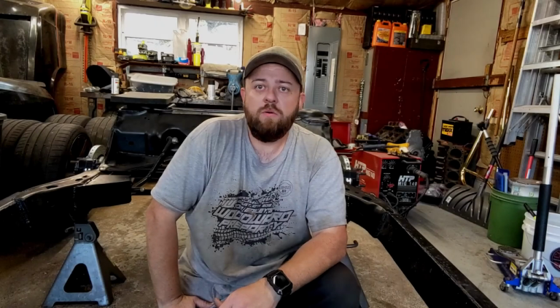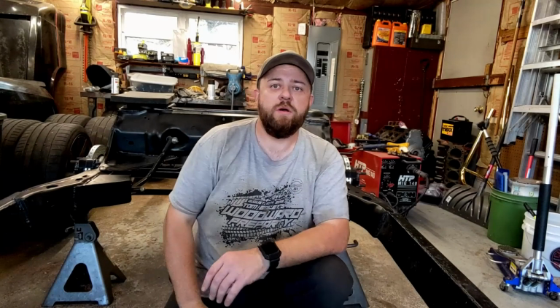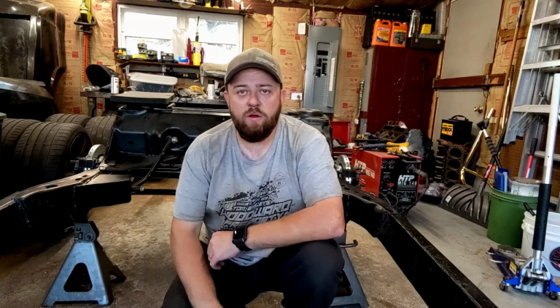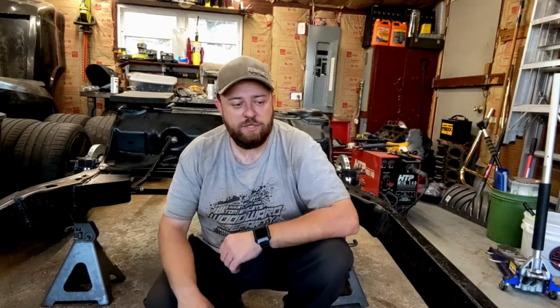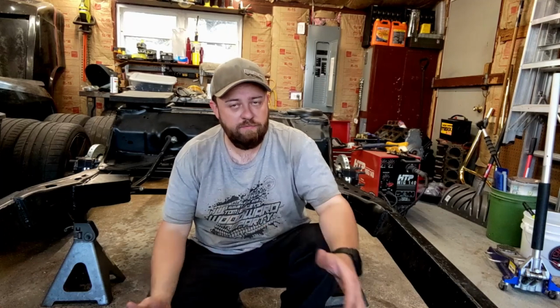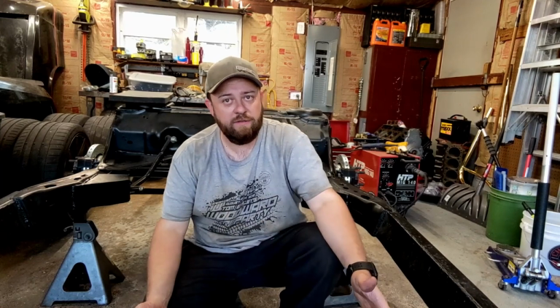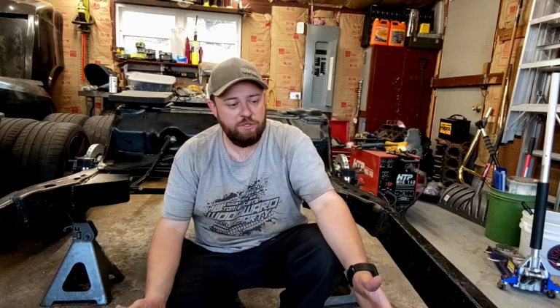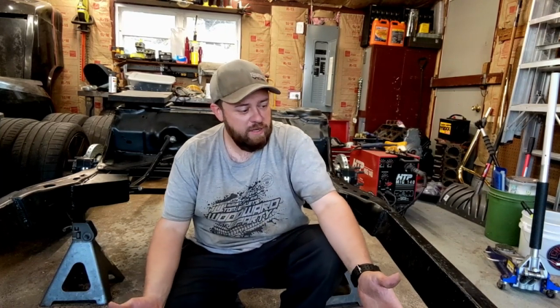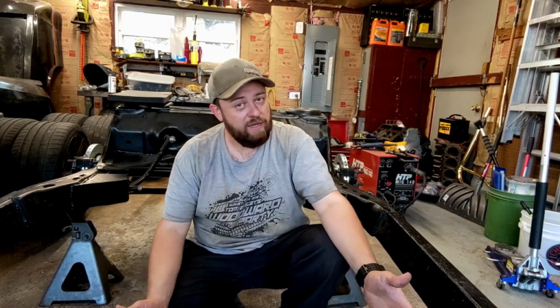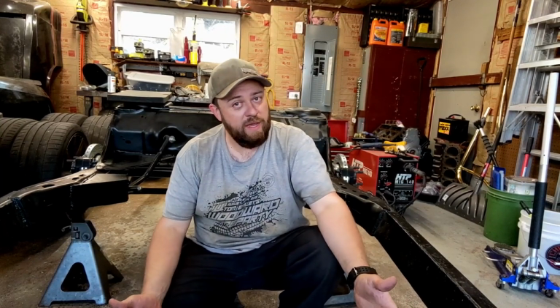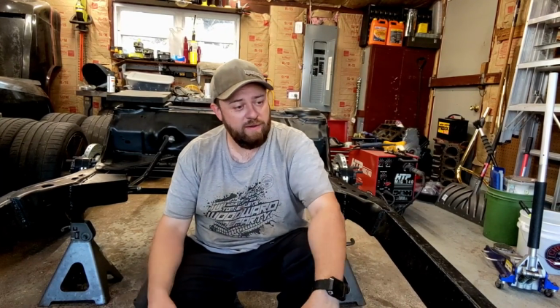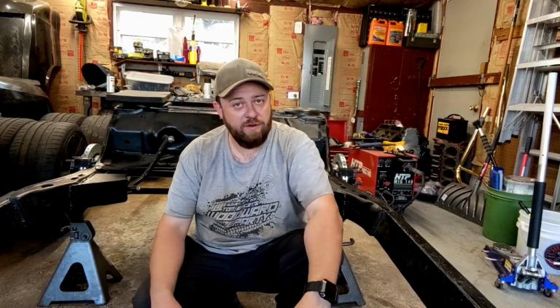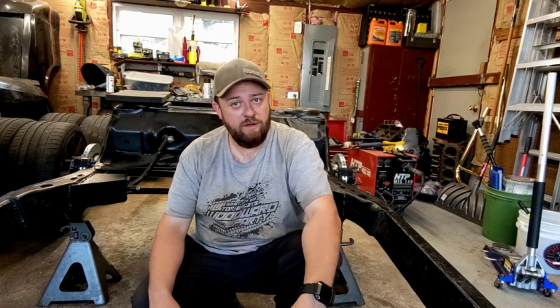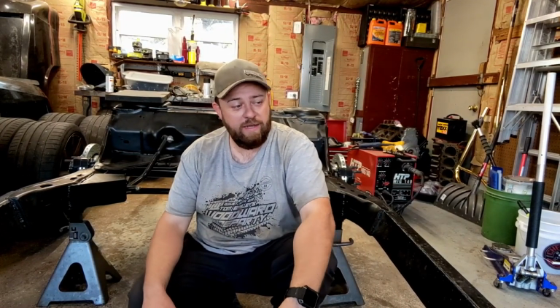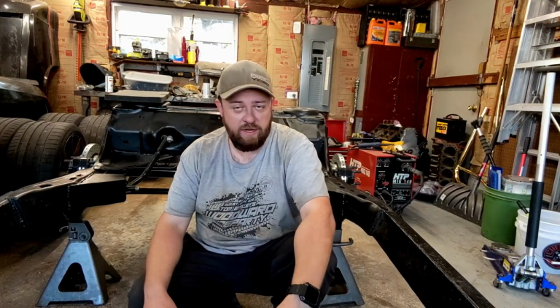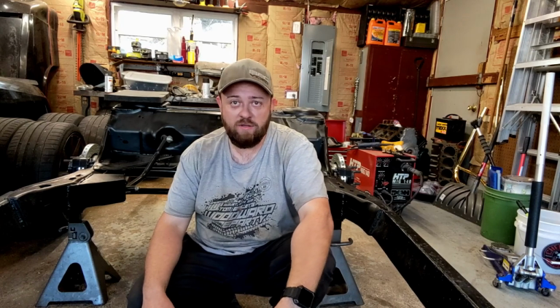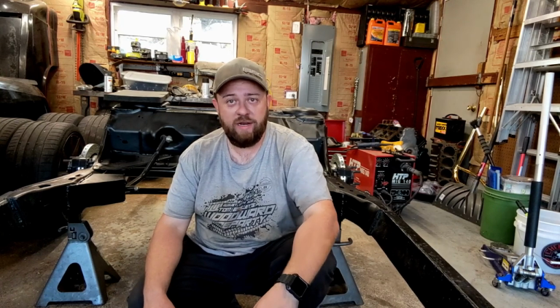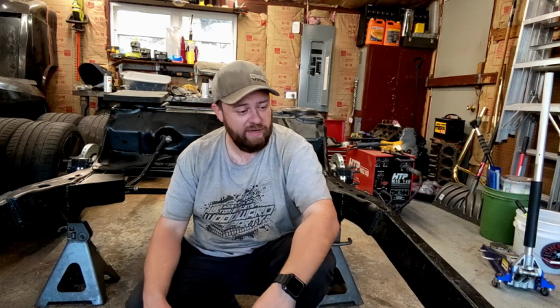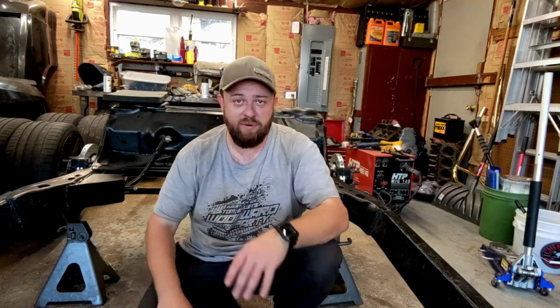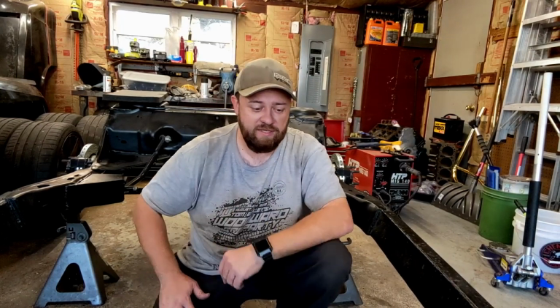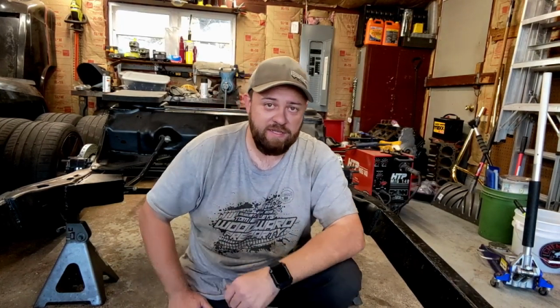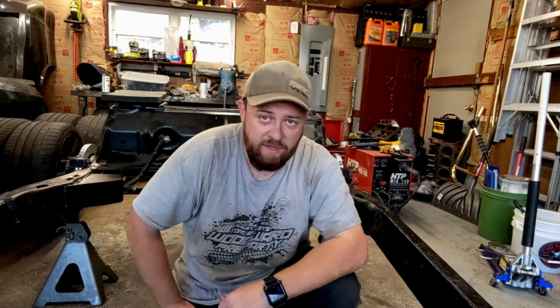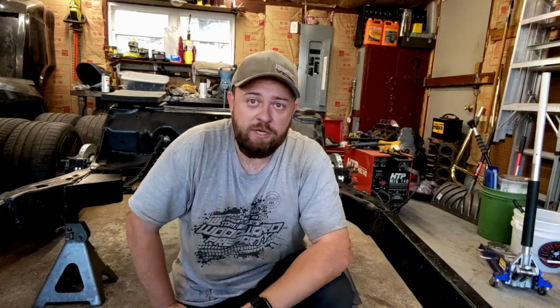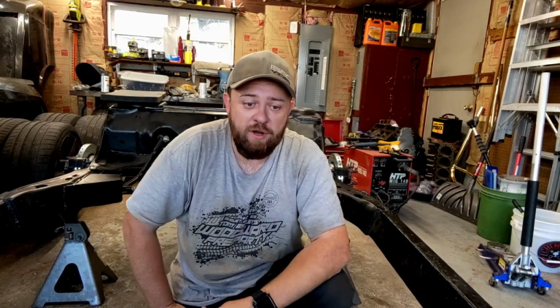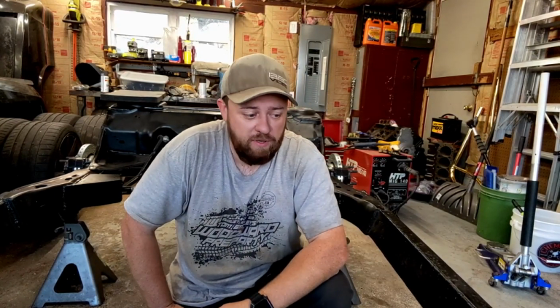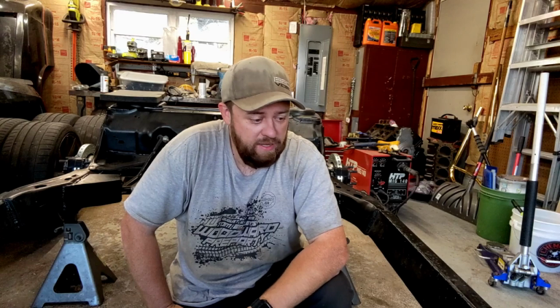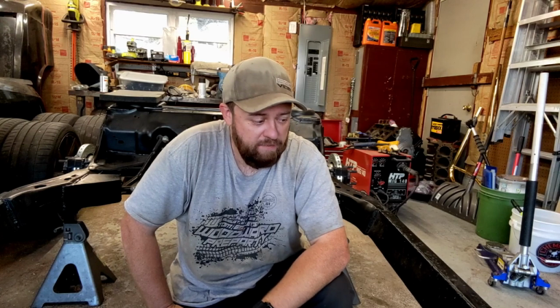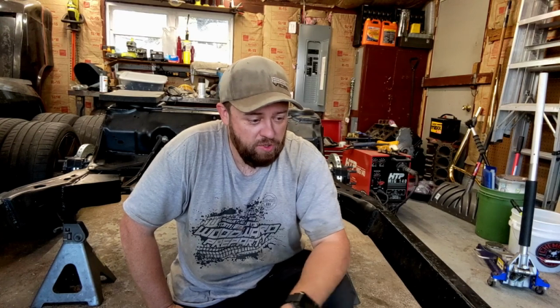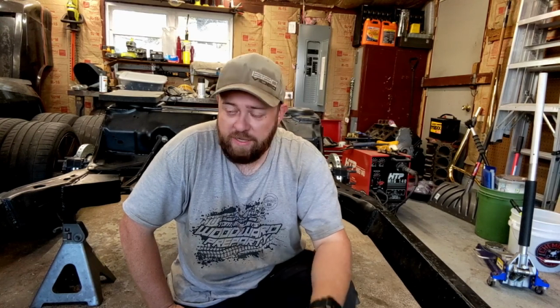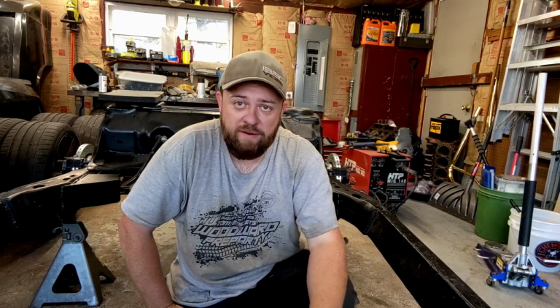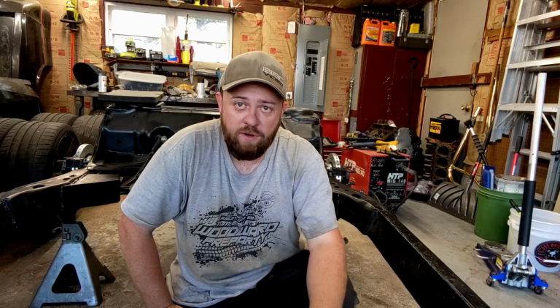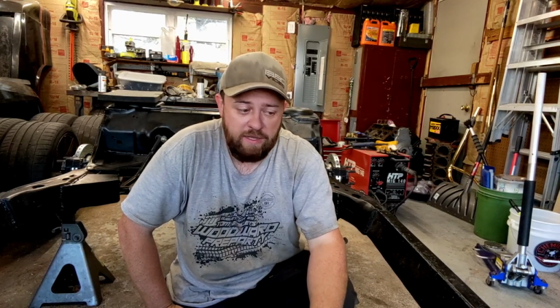Welcome back to the channel, back out in the garage working on the frame again. We've got another grinding, cutting, welding, grinding, painting project — this time a transmission cross member.